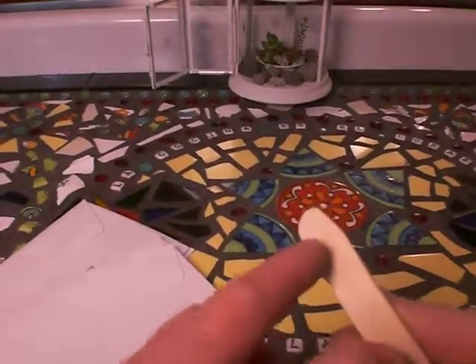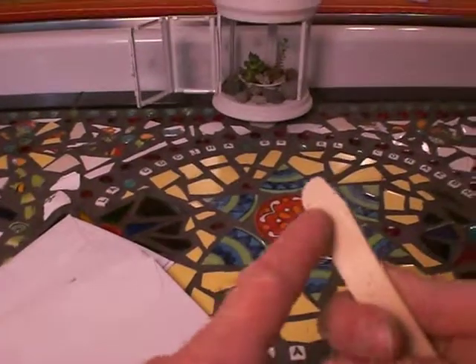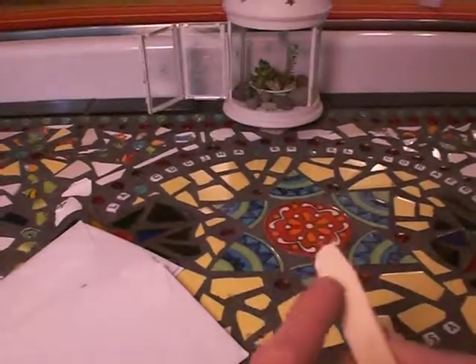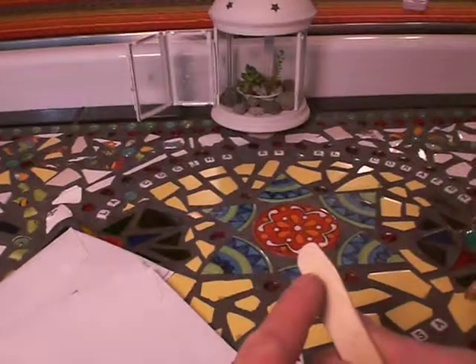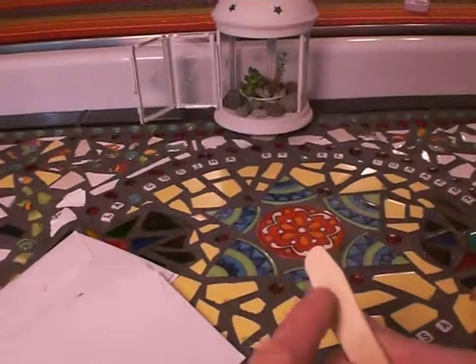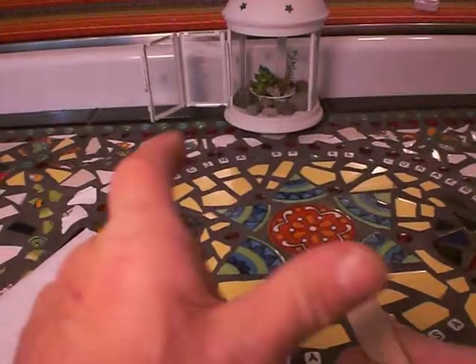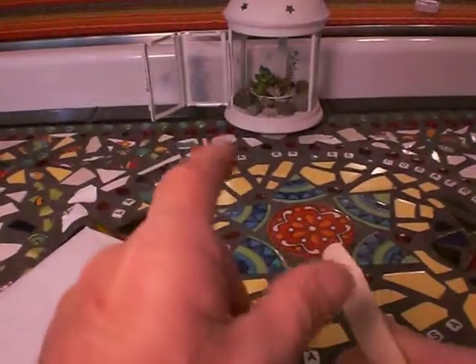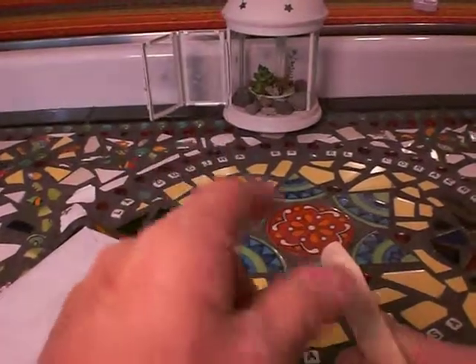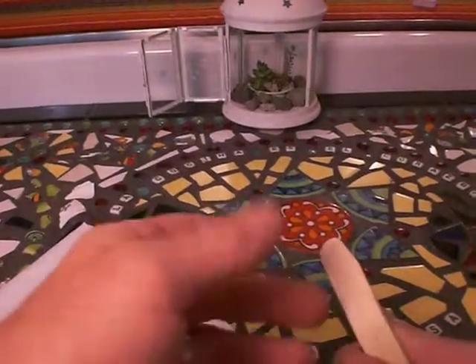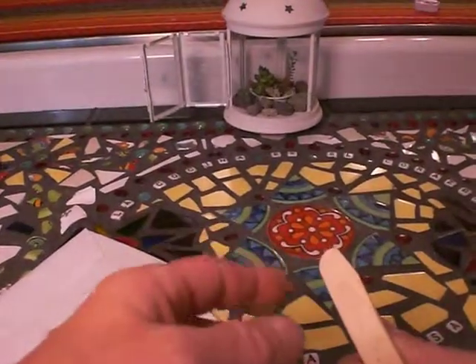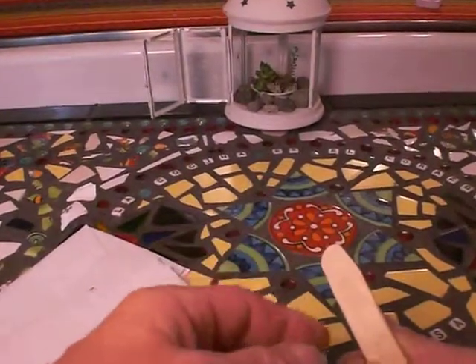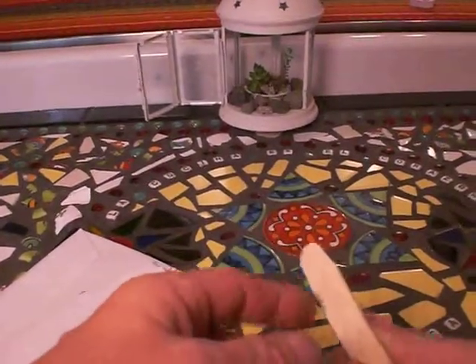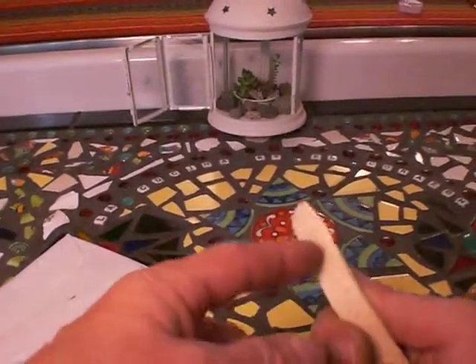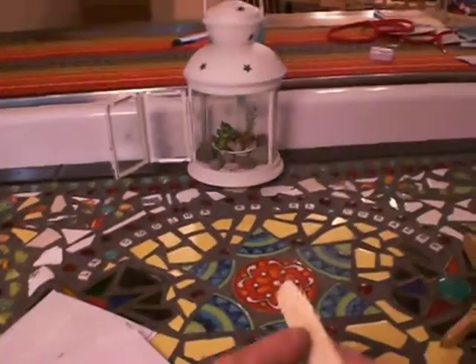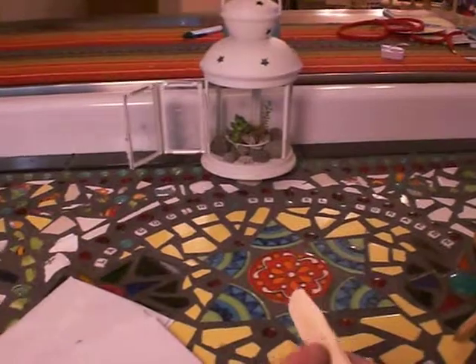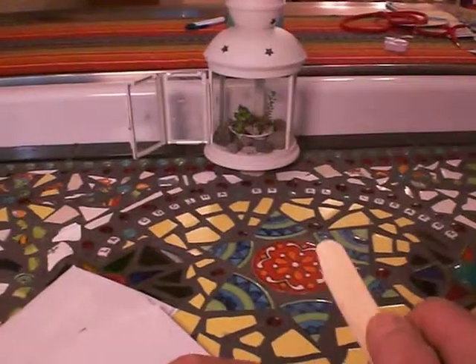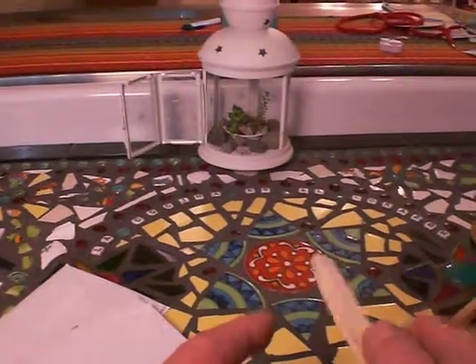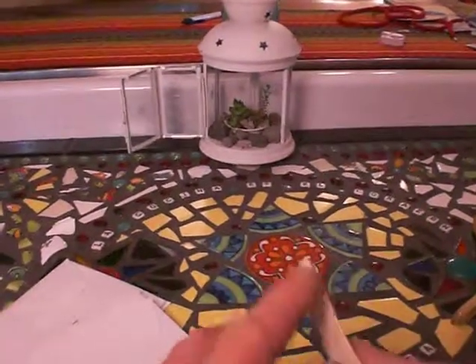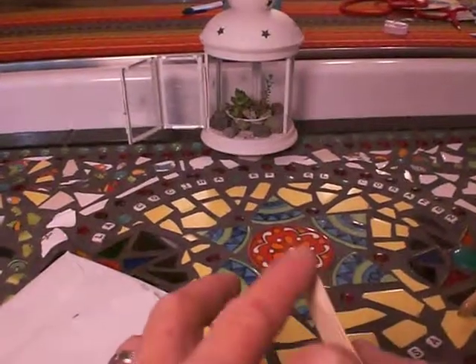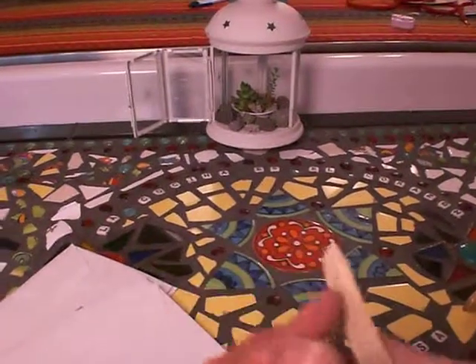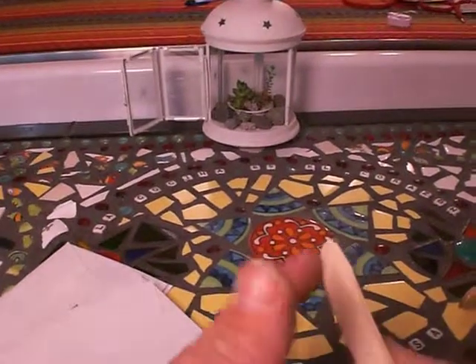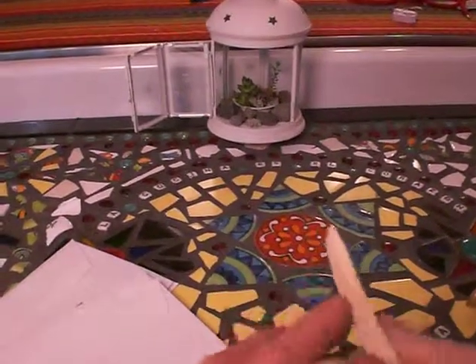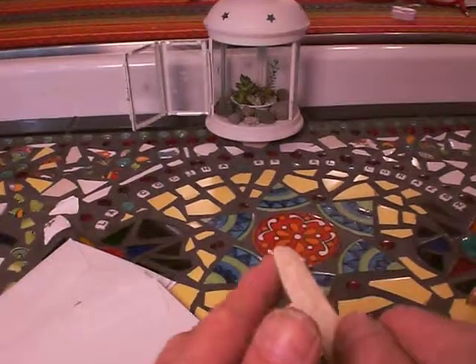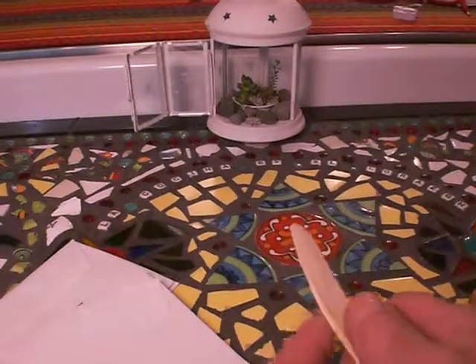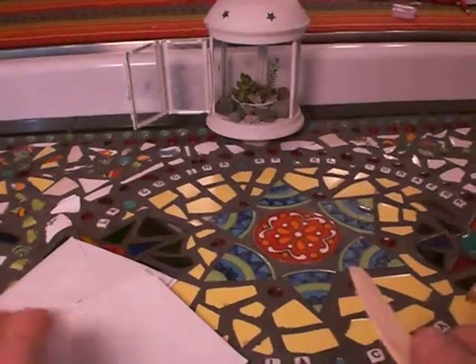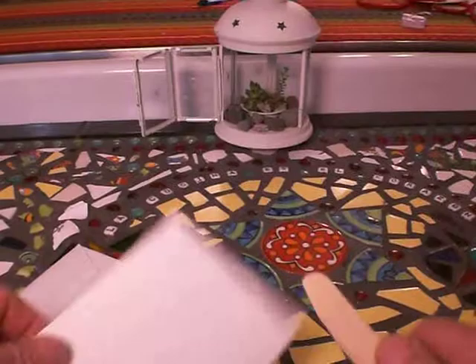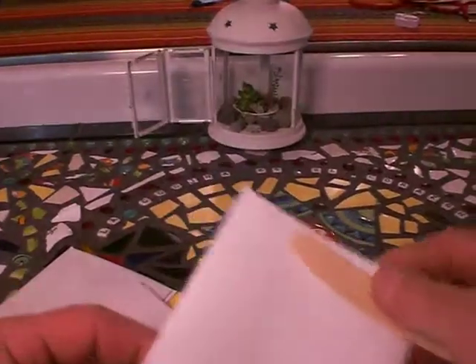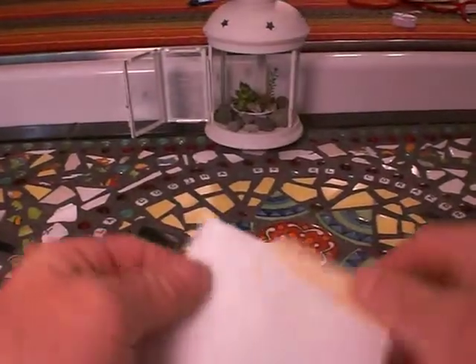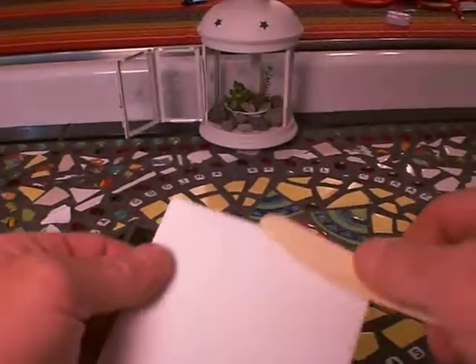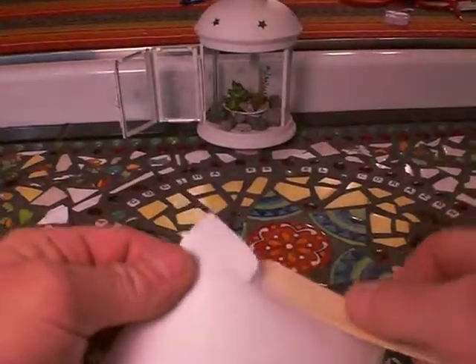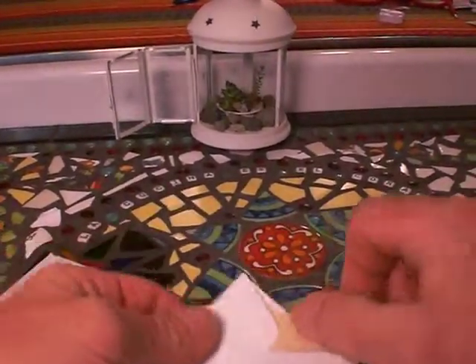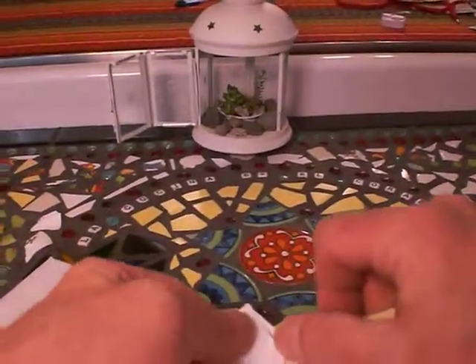We don't necessarily like a point point — people get hurt with the point points. So we just kind of carve it out more like a knife, and the idea is you can get it in there.